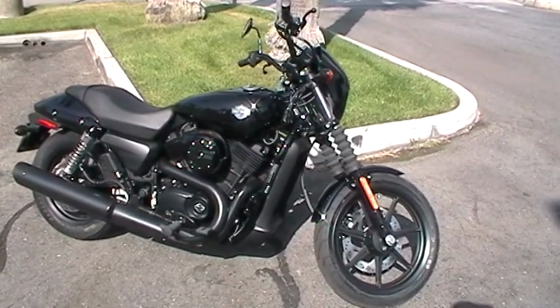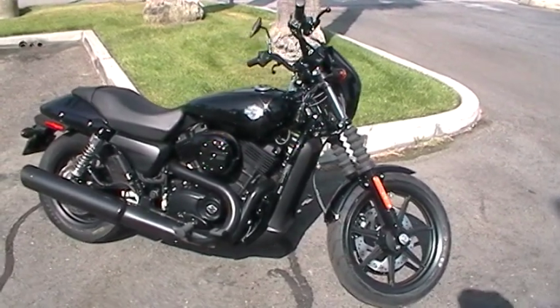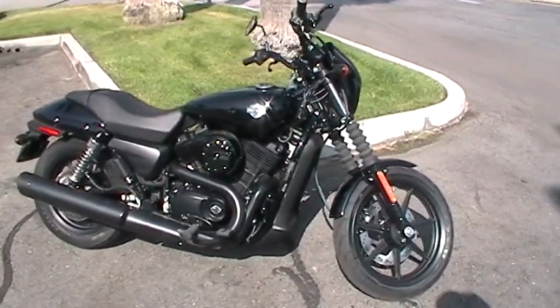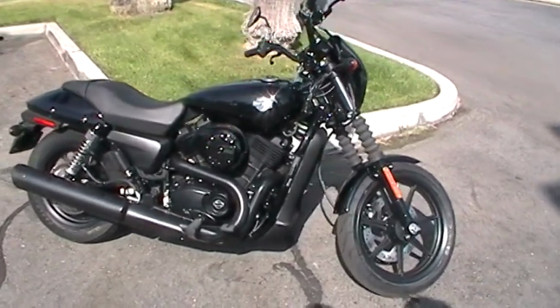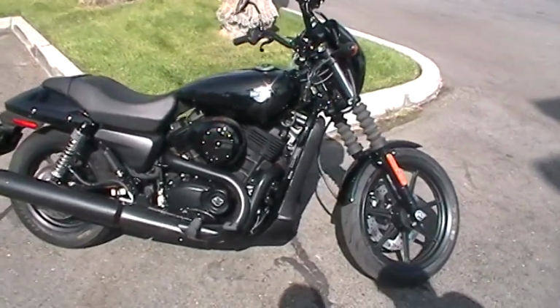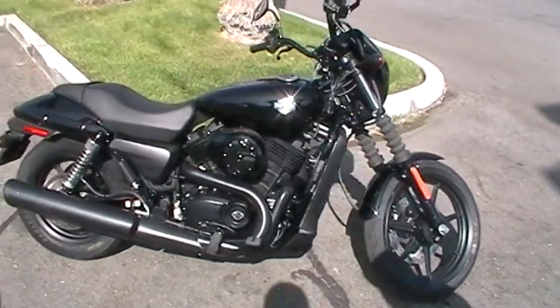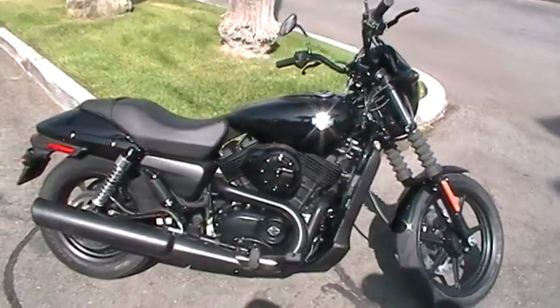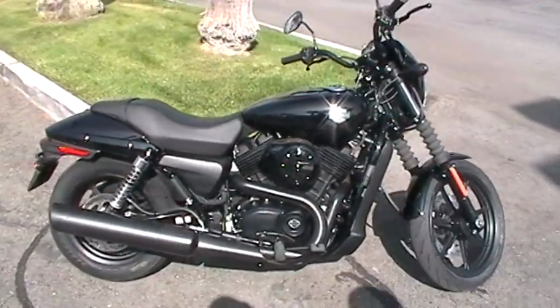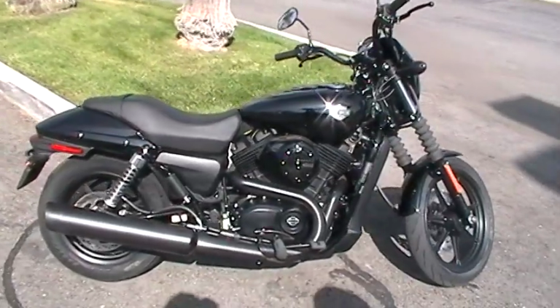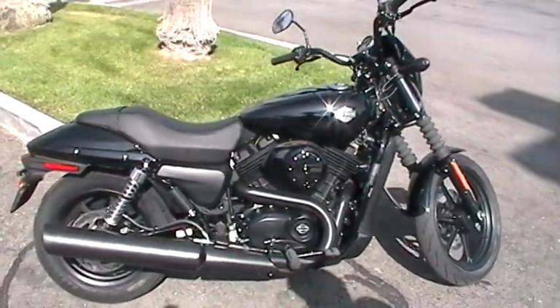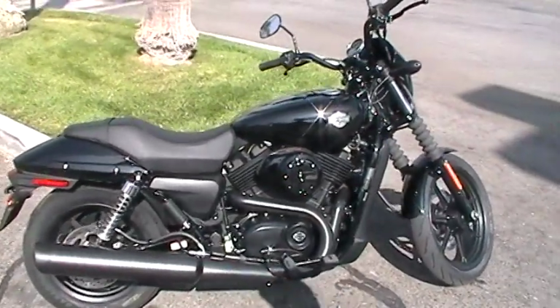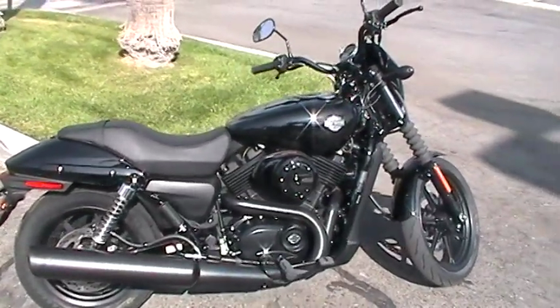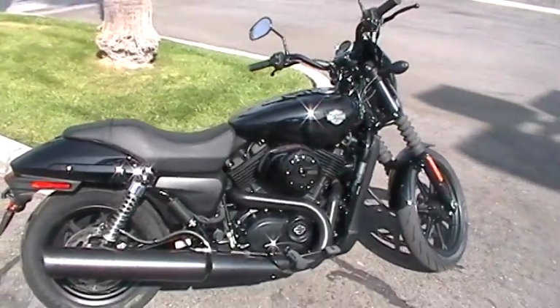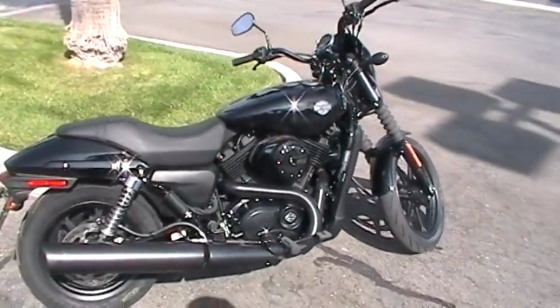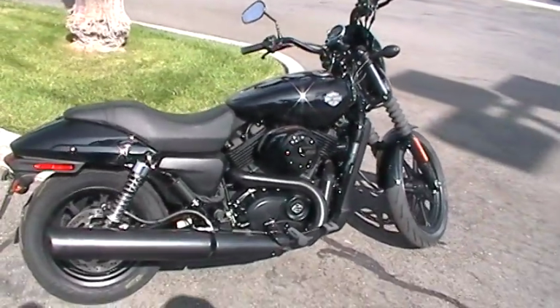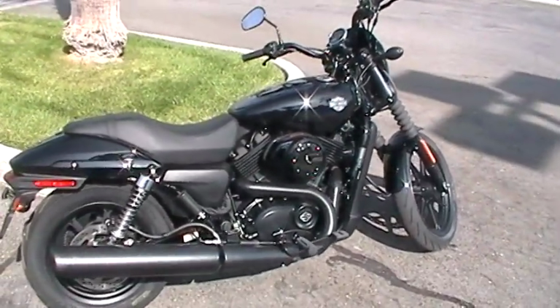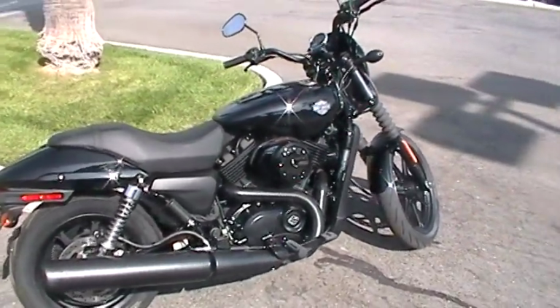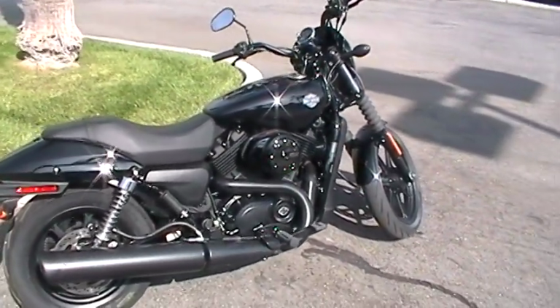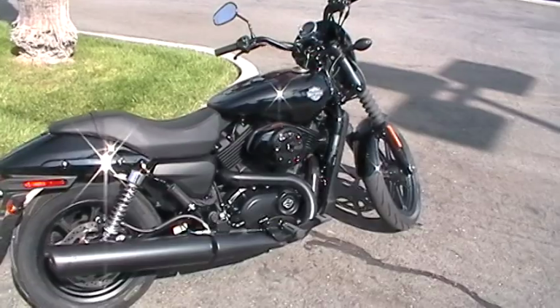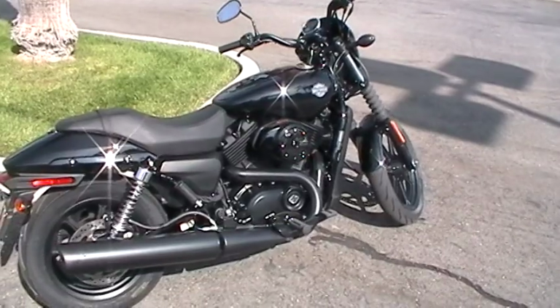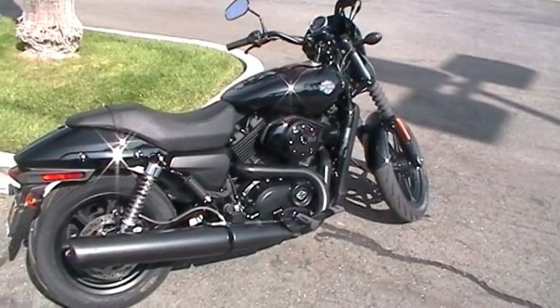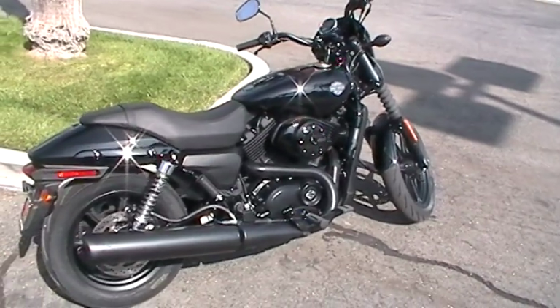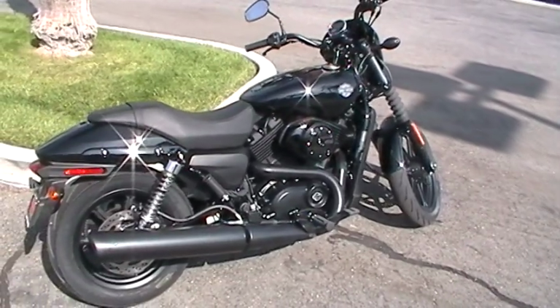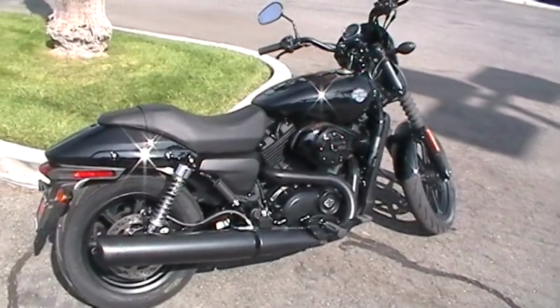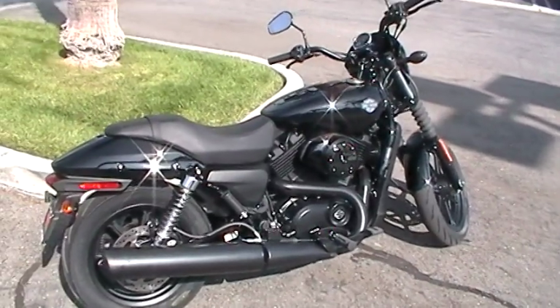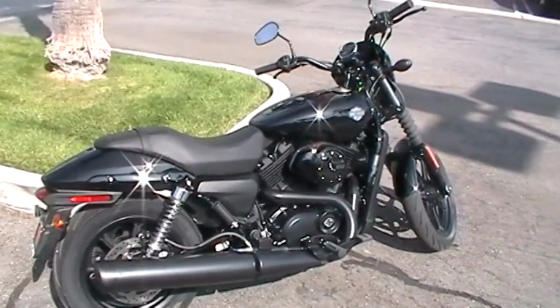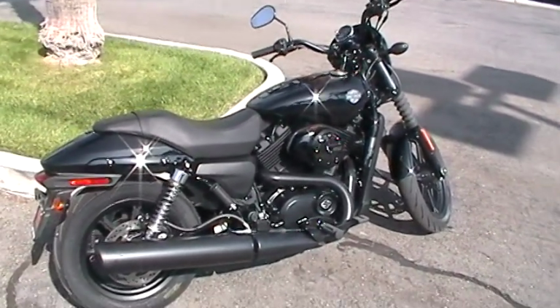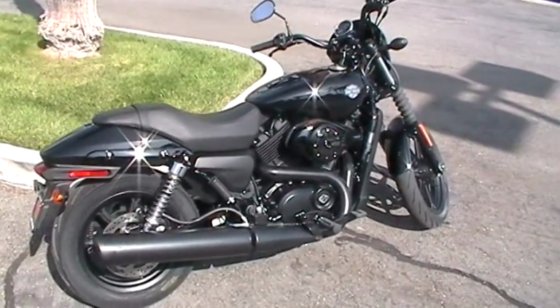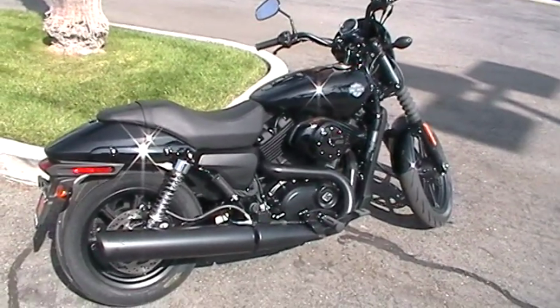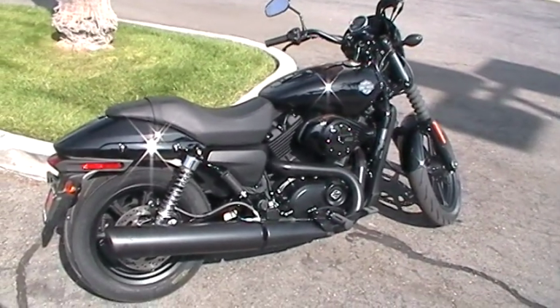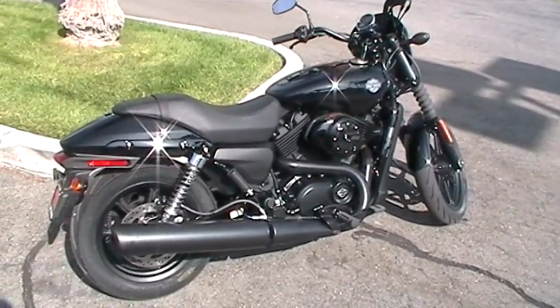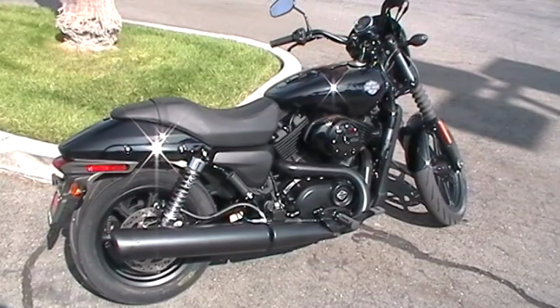This bike is also very aggressively styled in all black. It was so aggressive that it had to go to anger management before it hit the showroom floor, so we could calm it down just for our customers to be able to use properly.